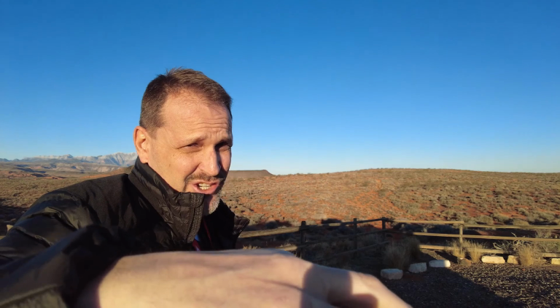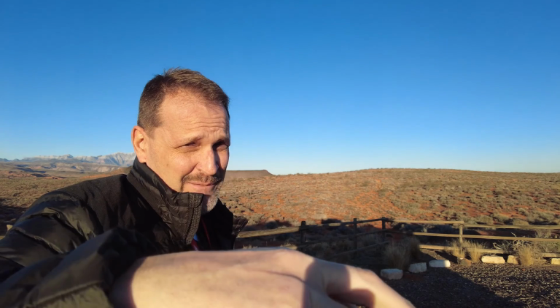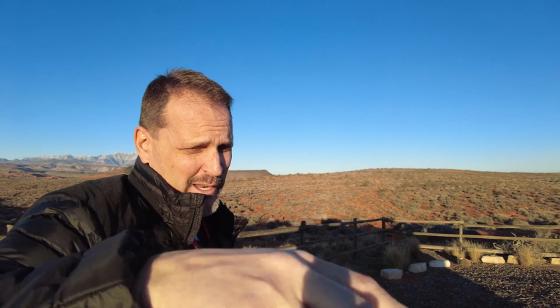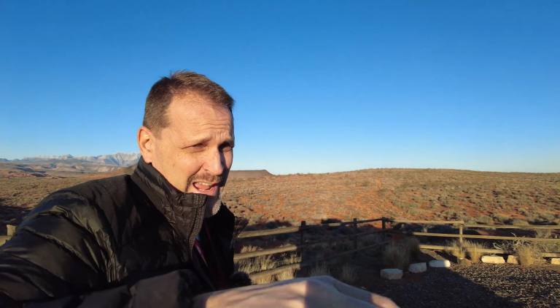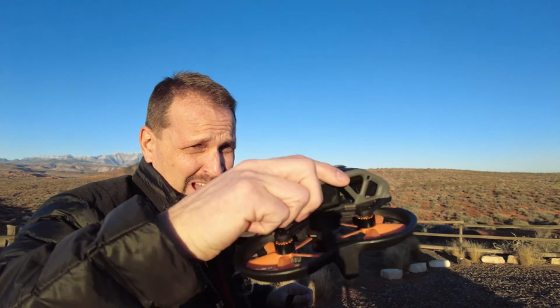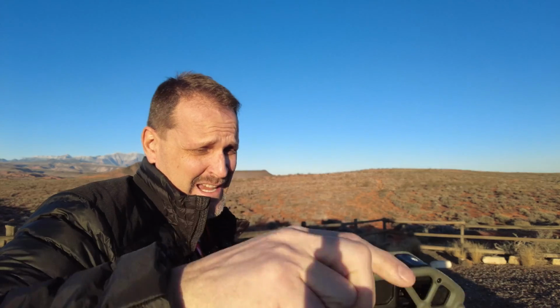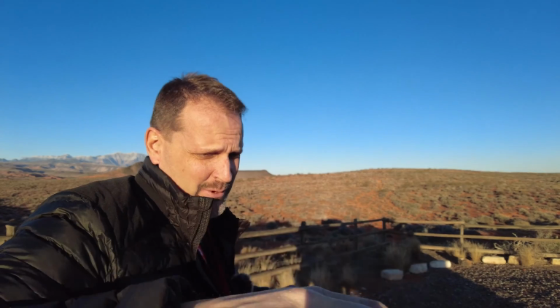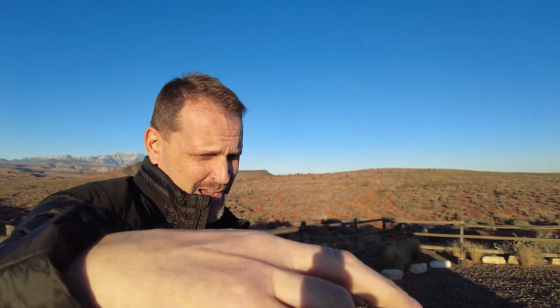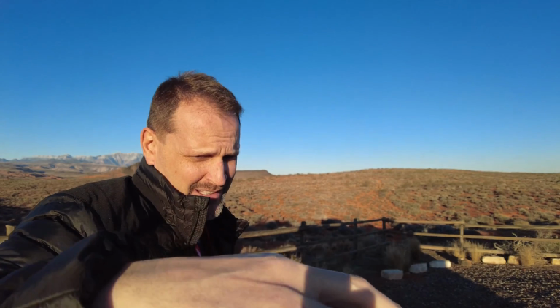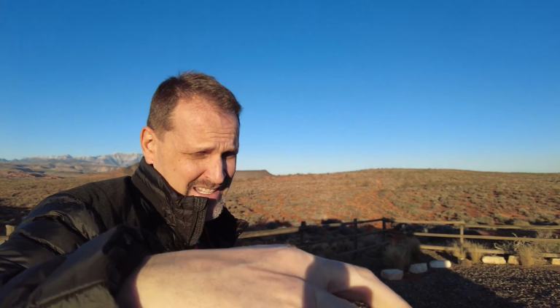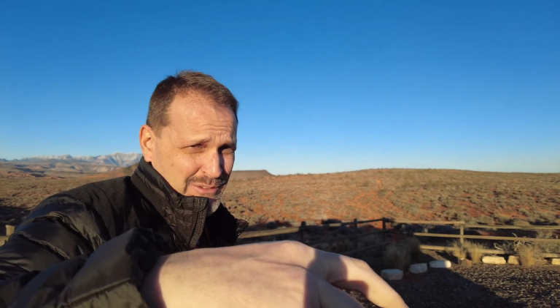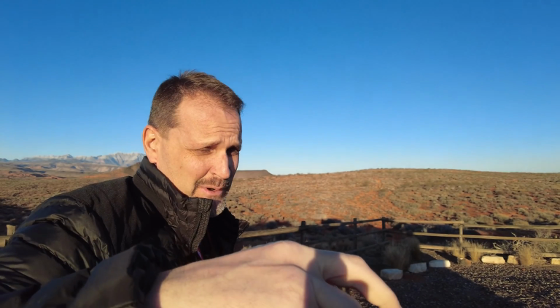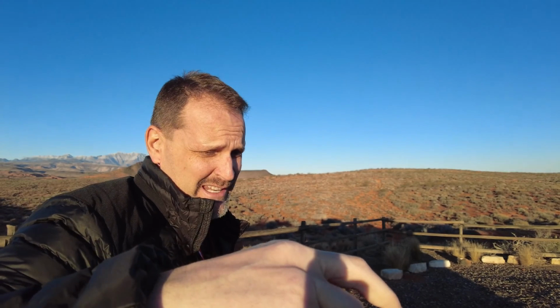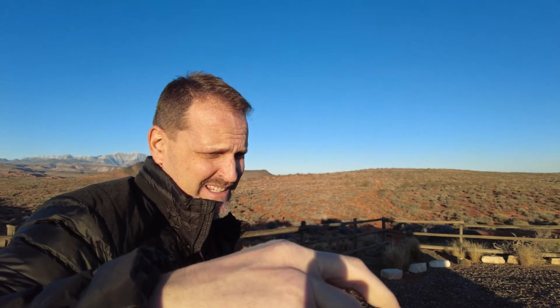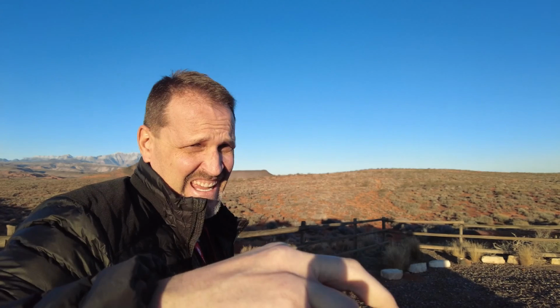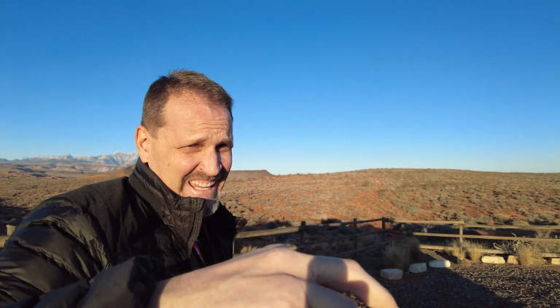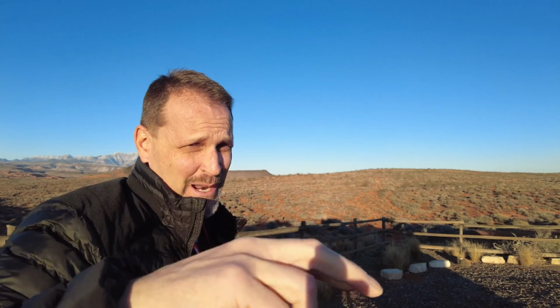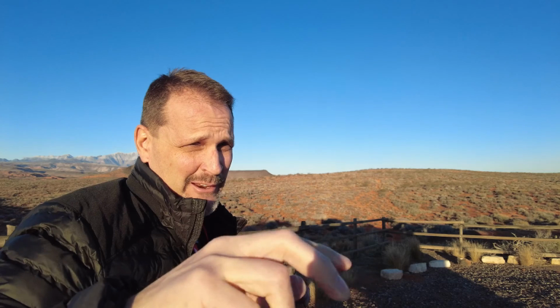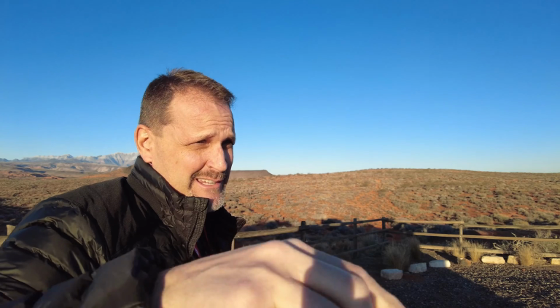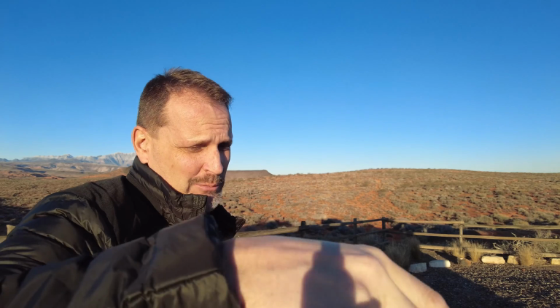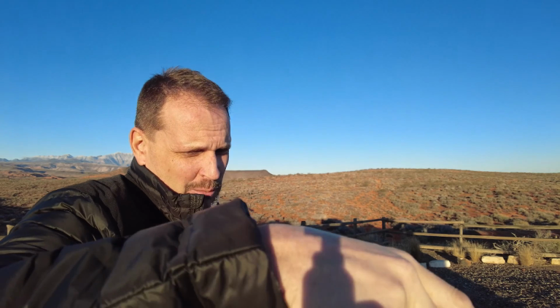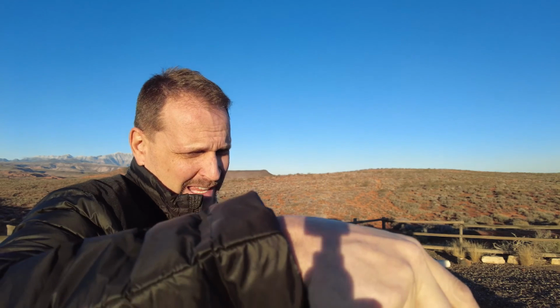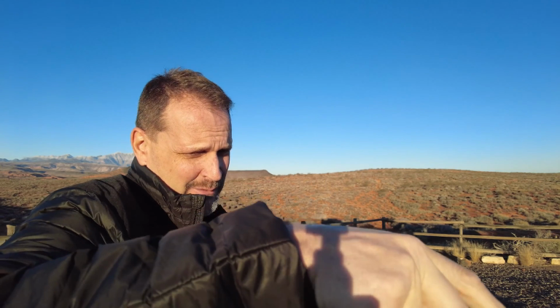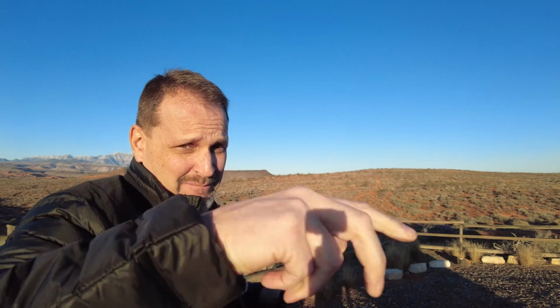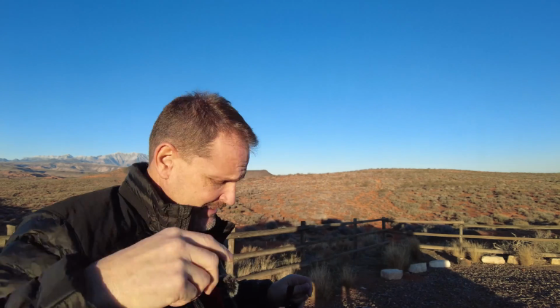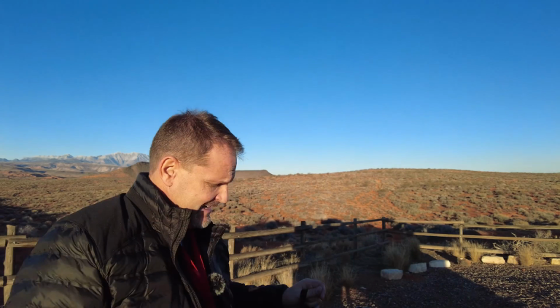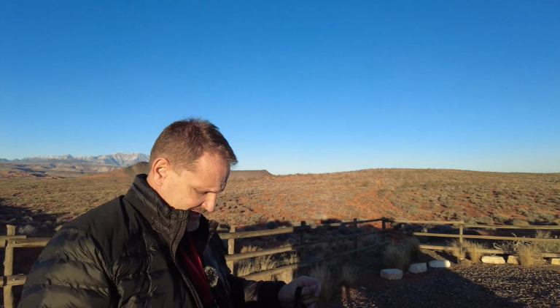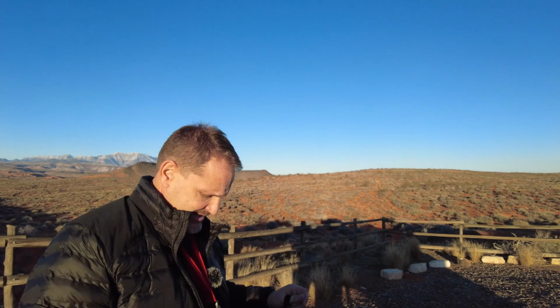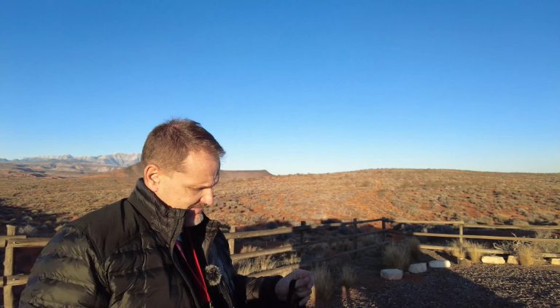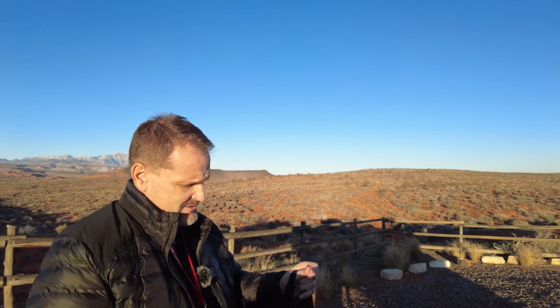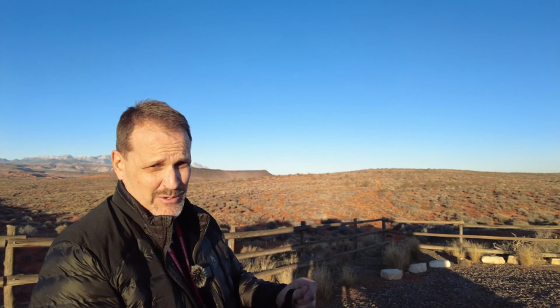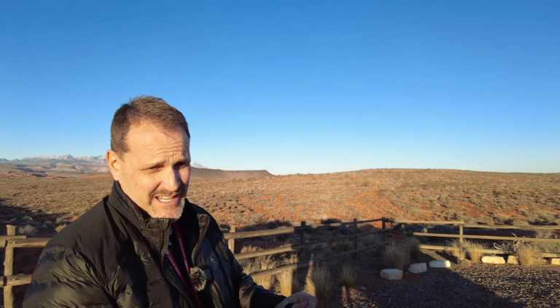We are now locked down with the remote ID, and what I'm hearing is there will be no backing out of it. And that is where we're sitting.